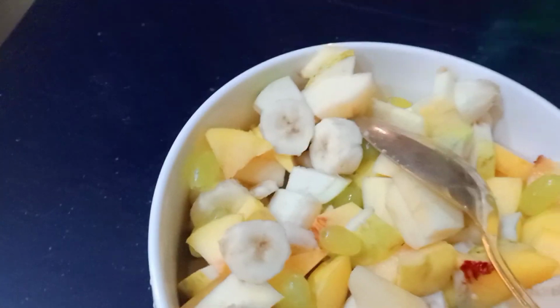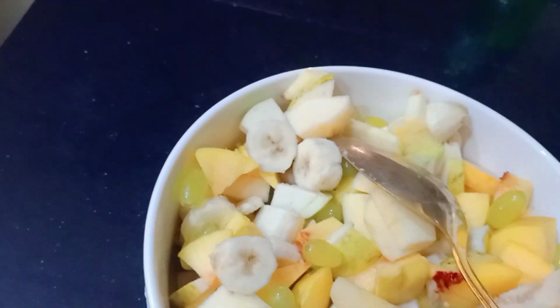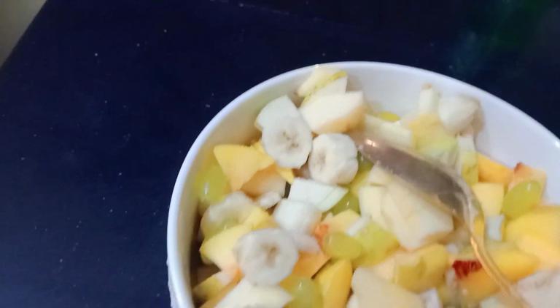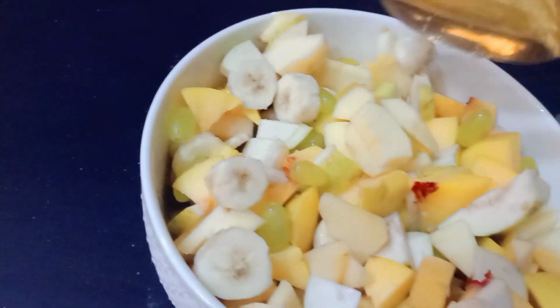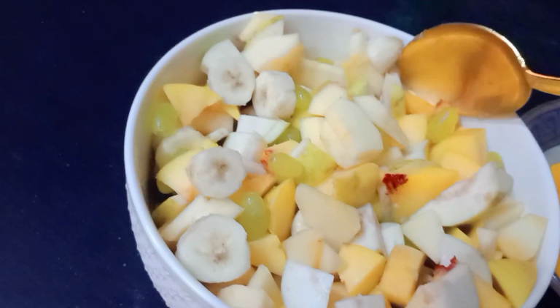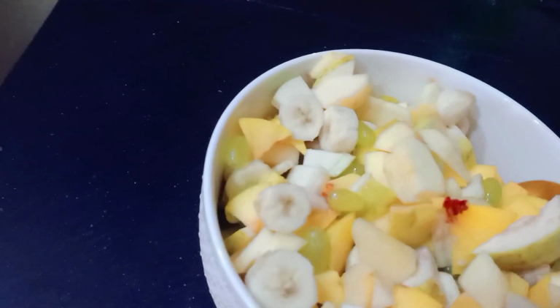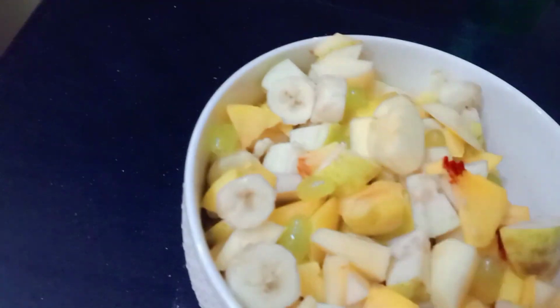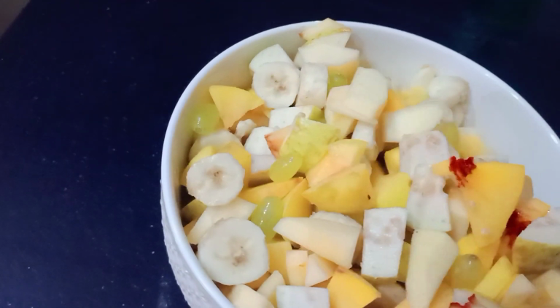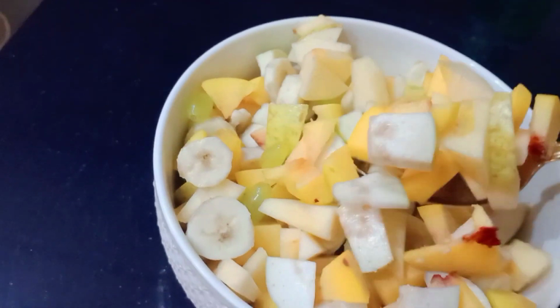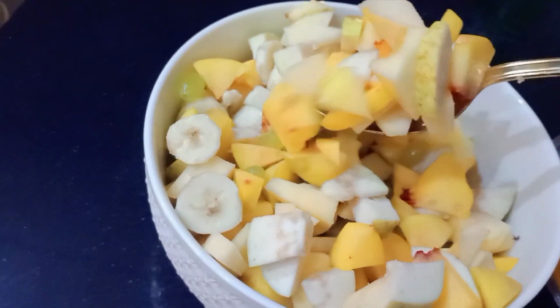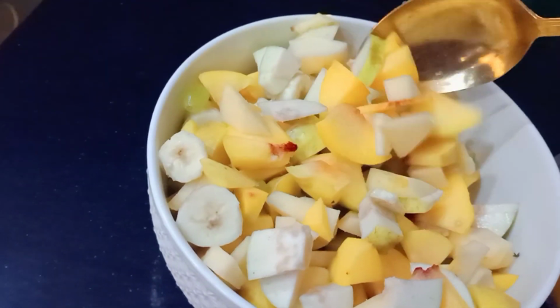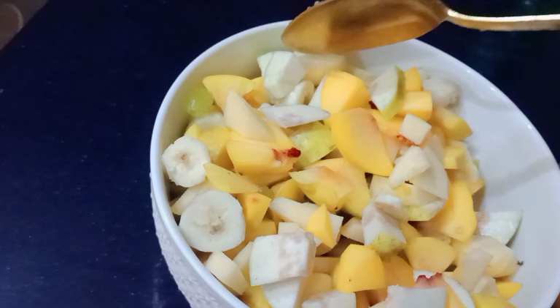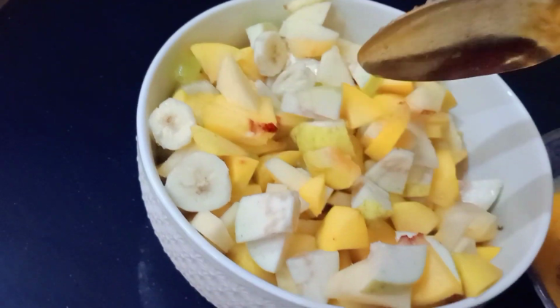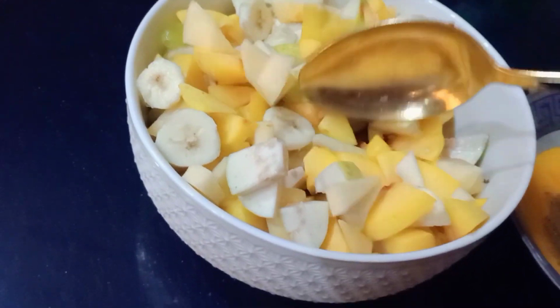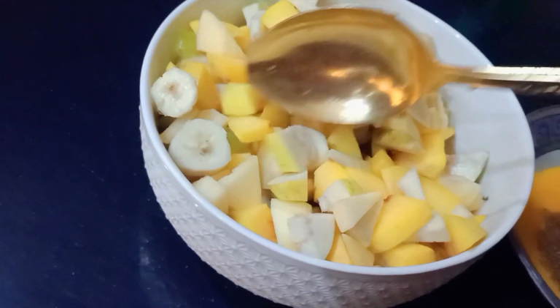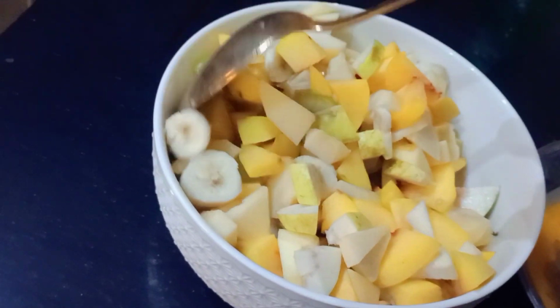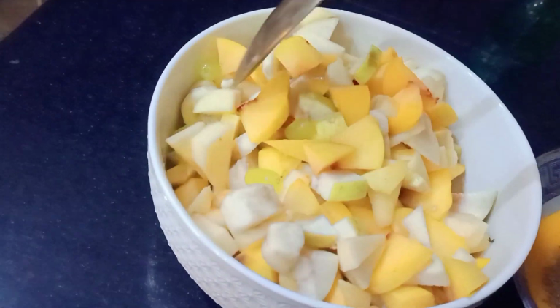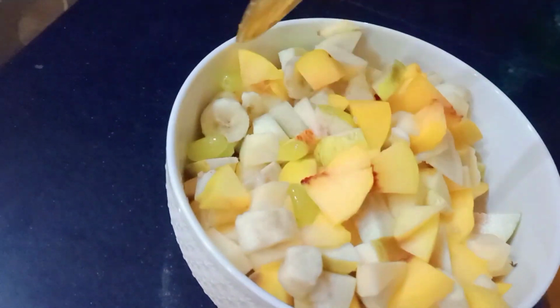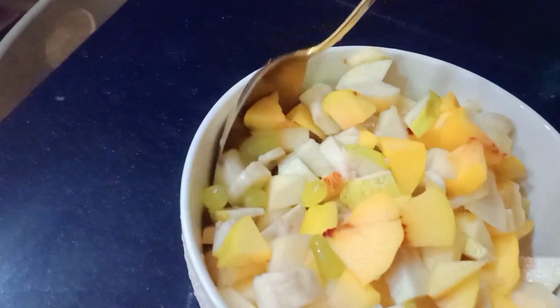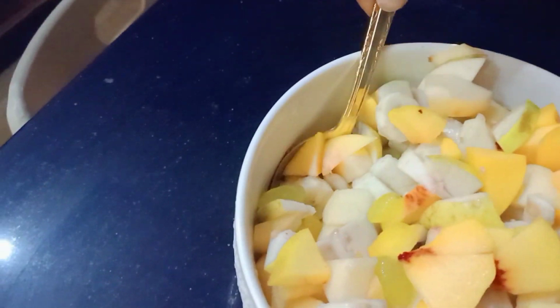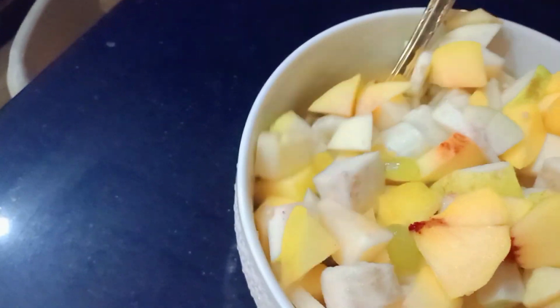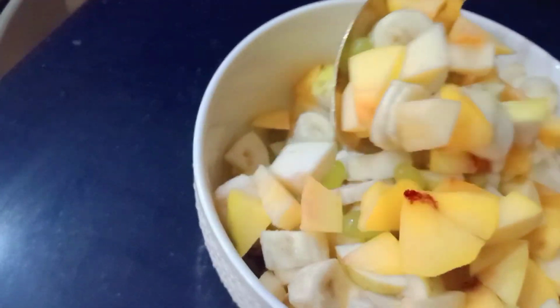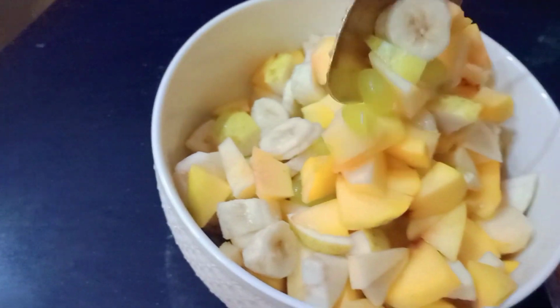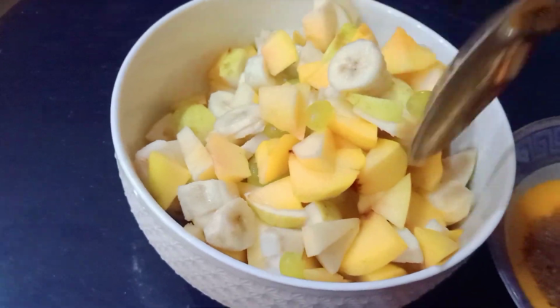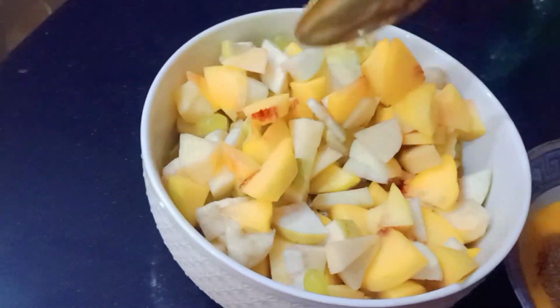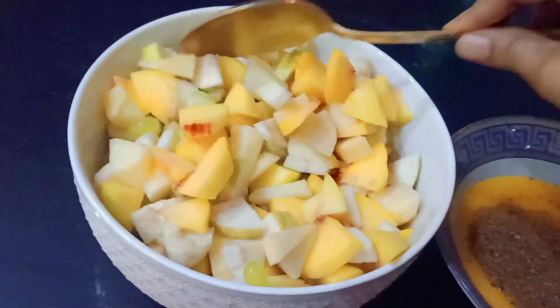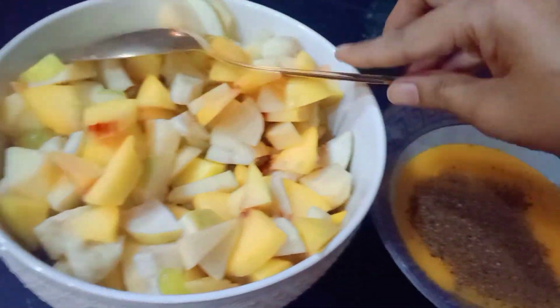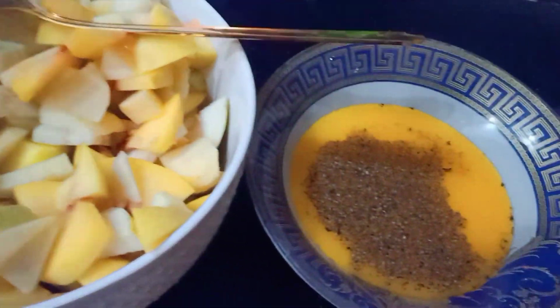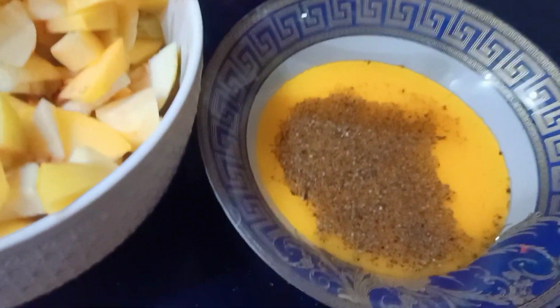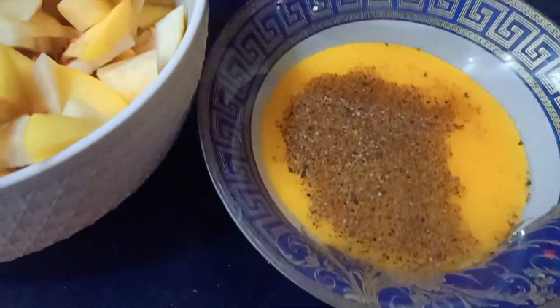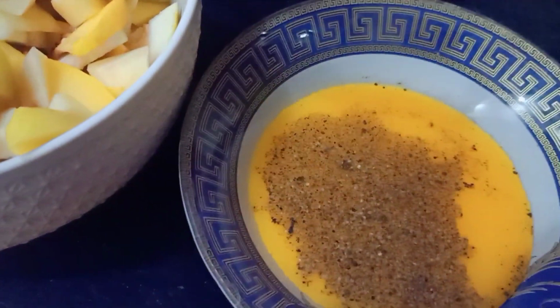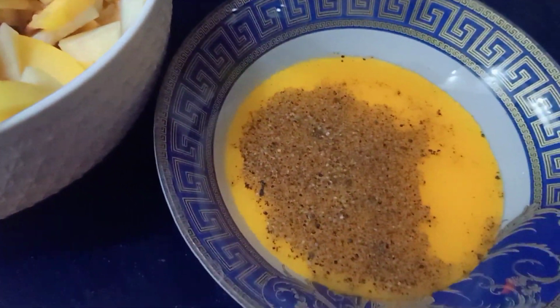Assalamu alaikum everyone! Today I'm here with a new video of fruit salad that I made a few days back, and I decided to share with you my unique recipe. First, as usual, you cut all the fruits and mix them.